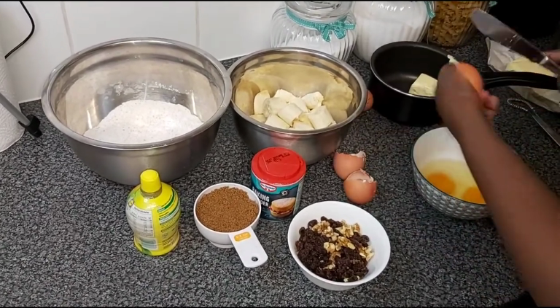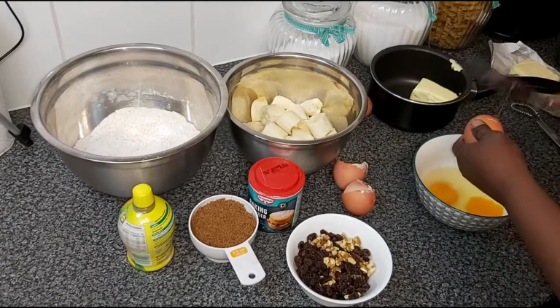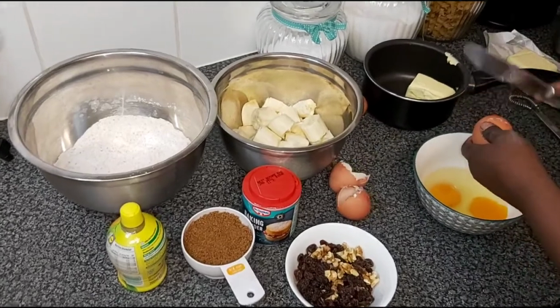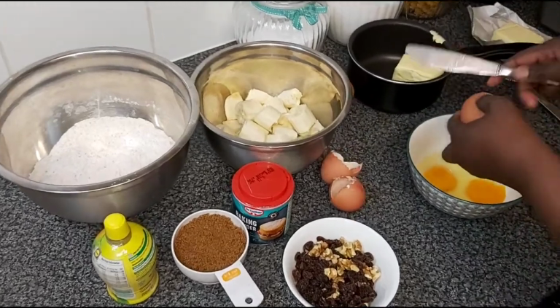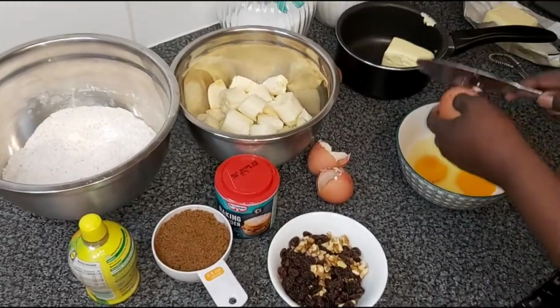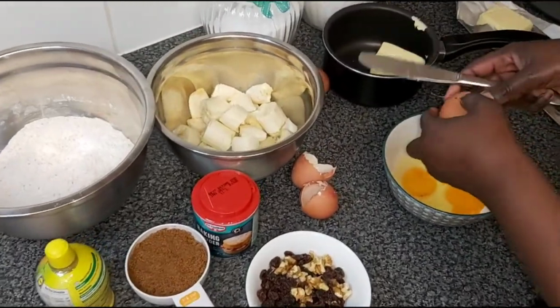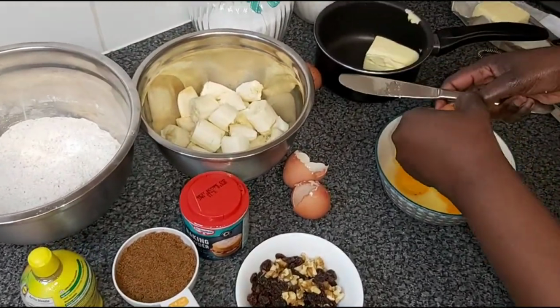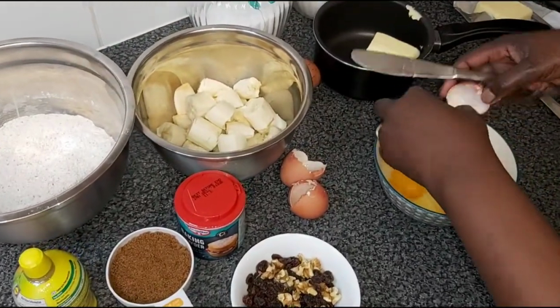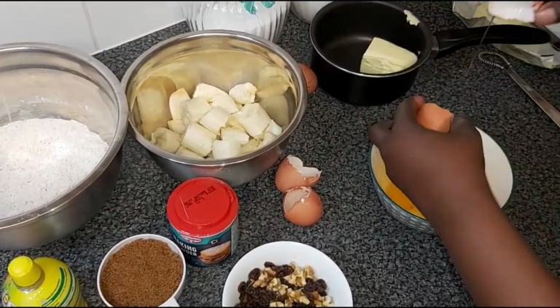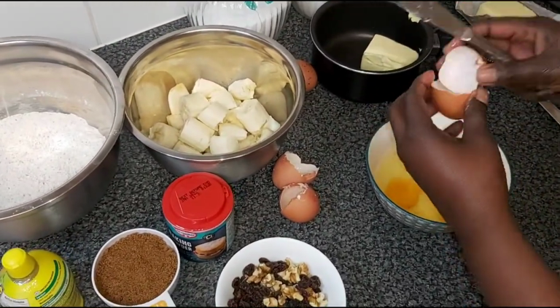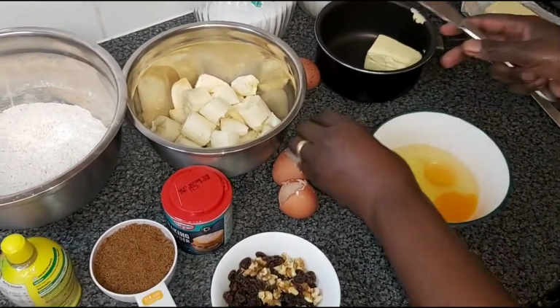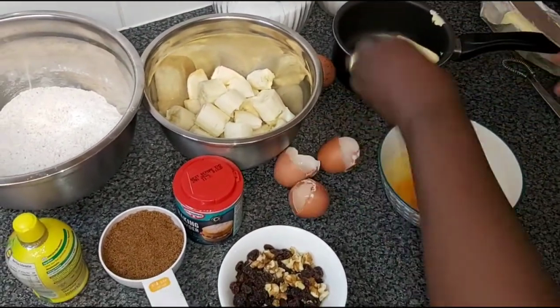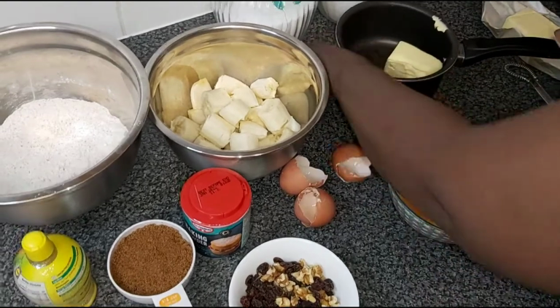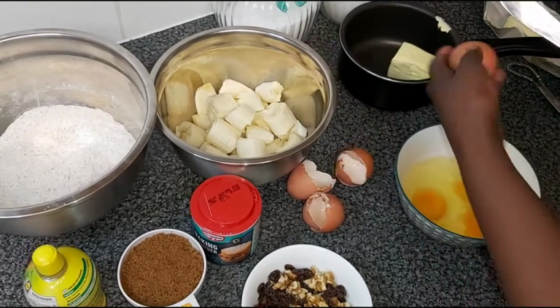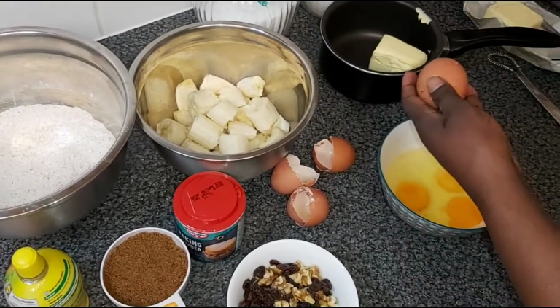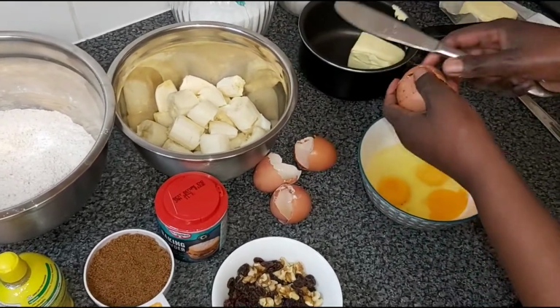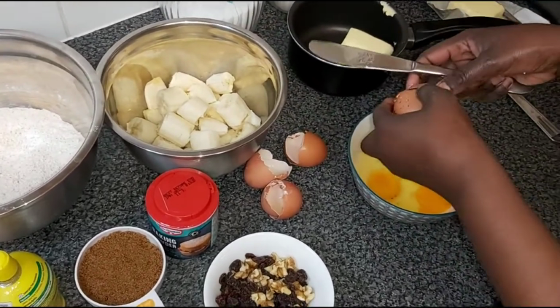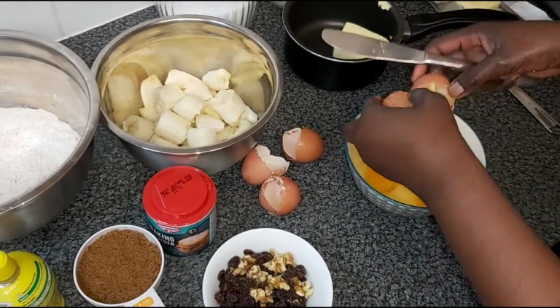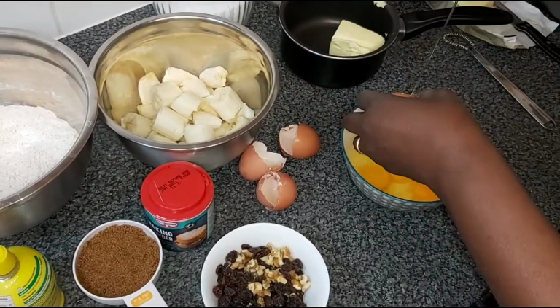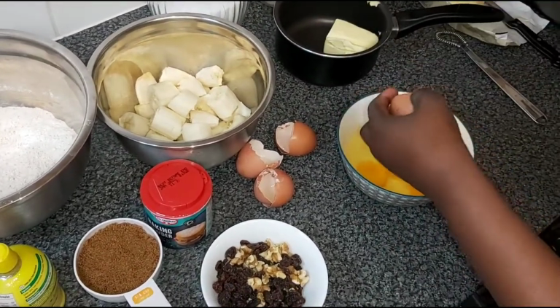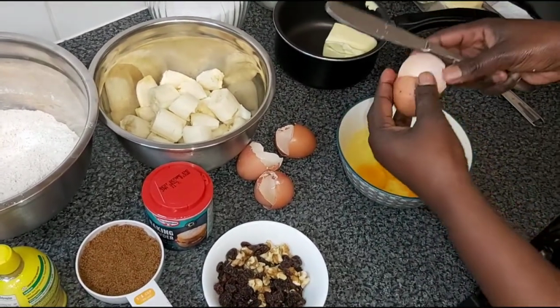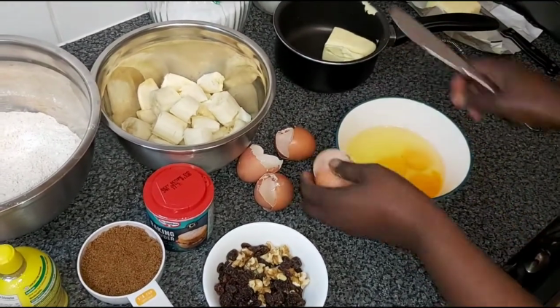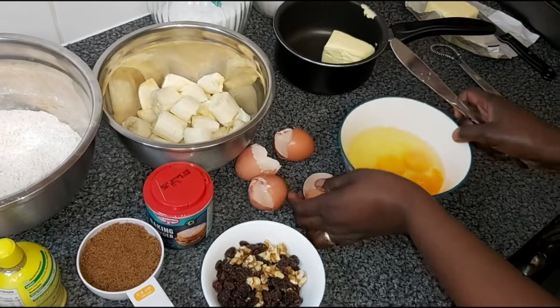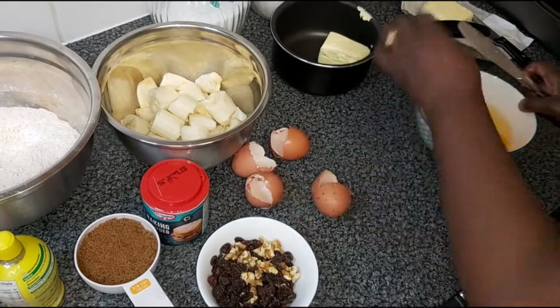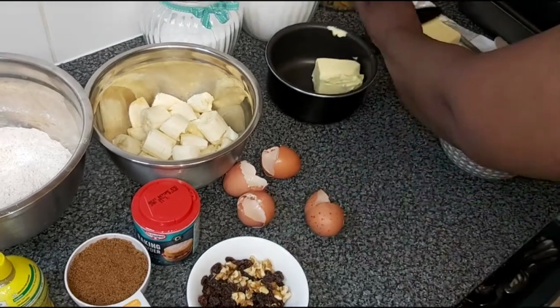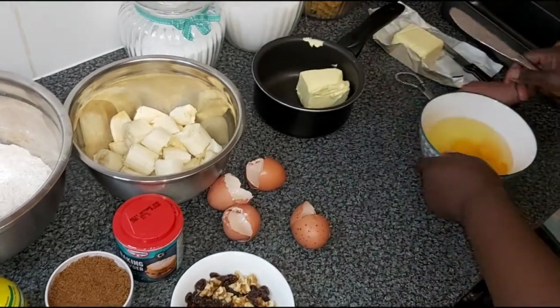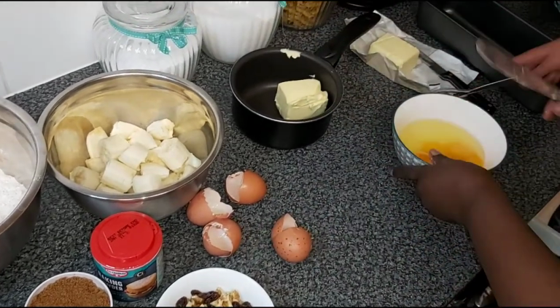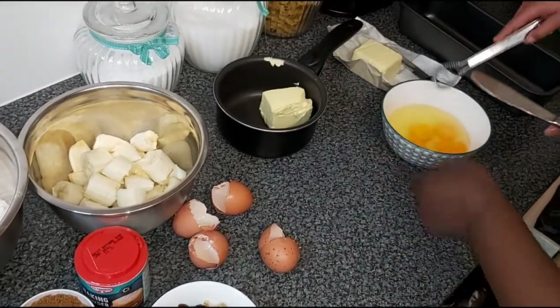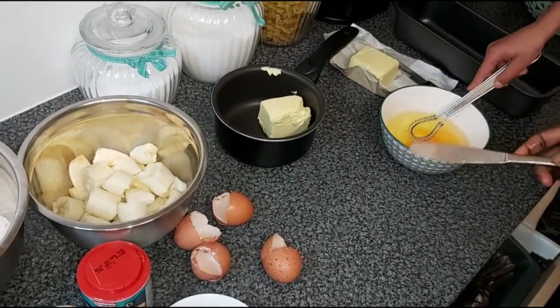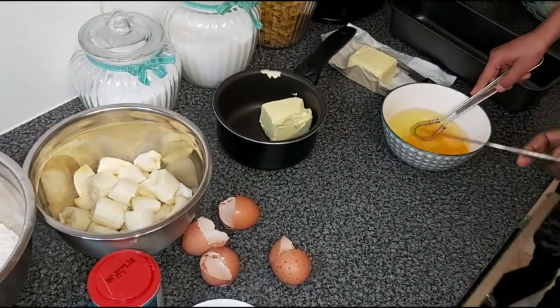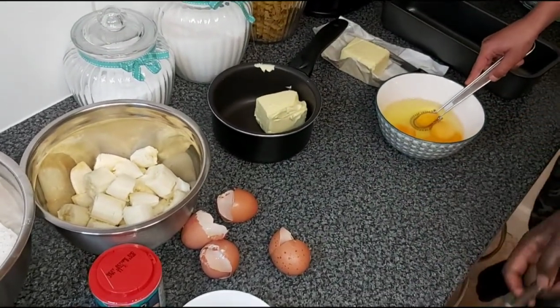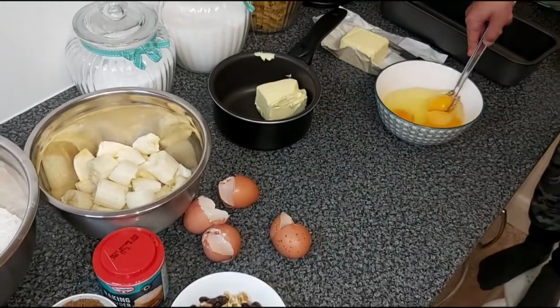Do you want to mix up the eggs for me? That would be great, as long as you are not splashing them over. There you go — beat them nicely.